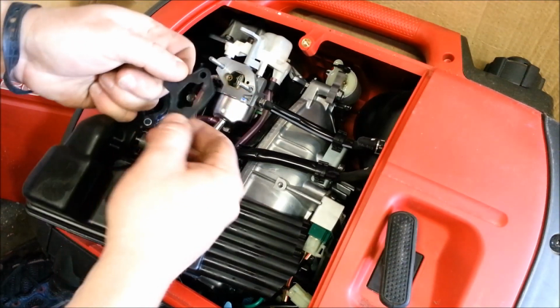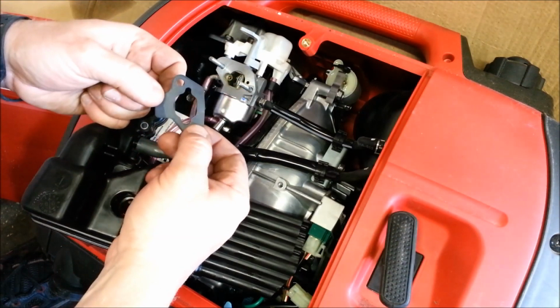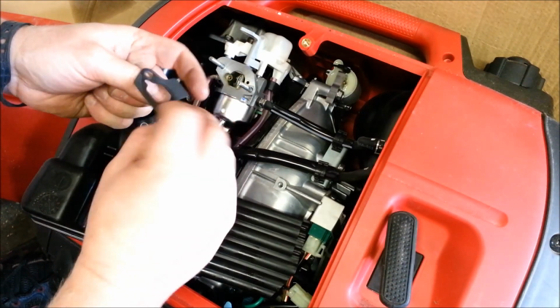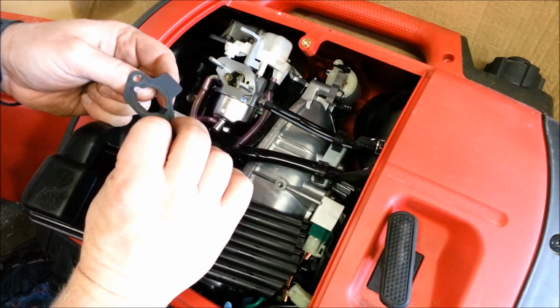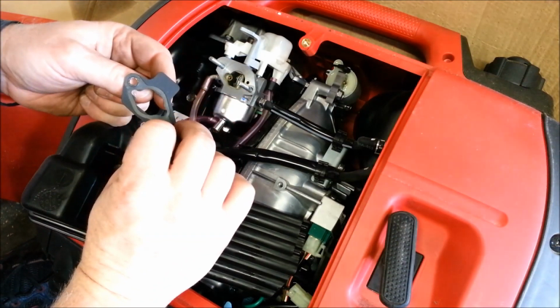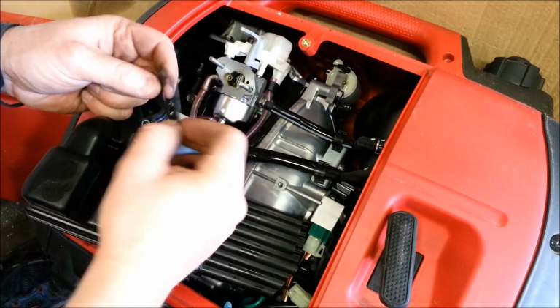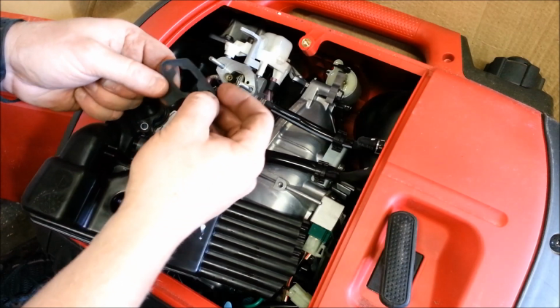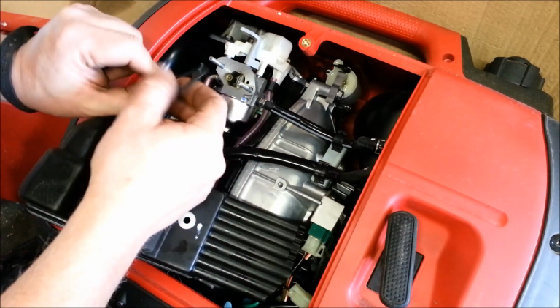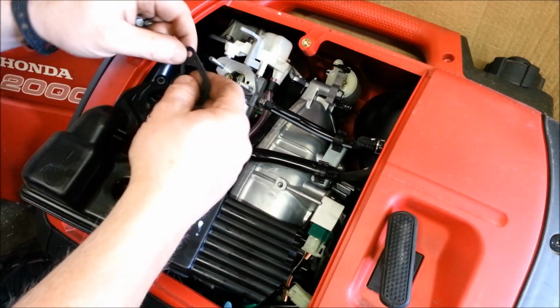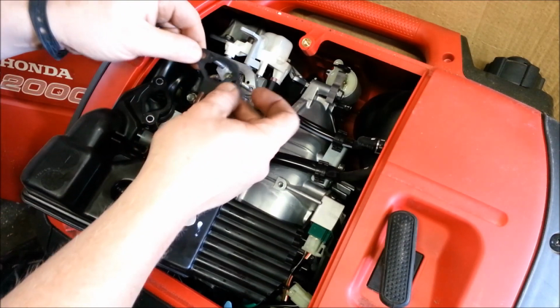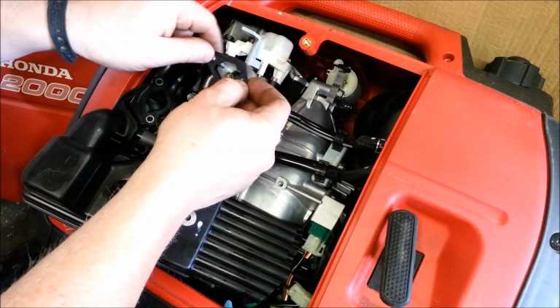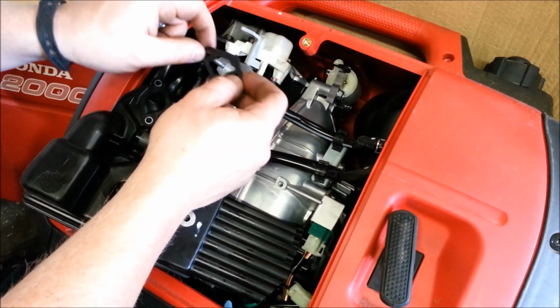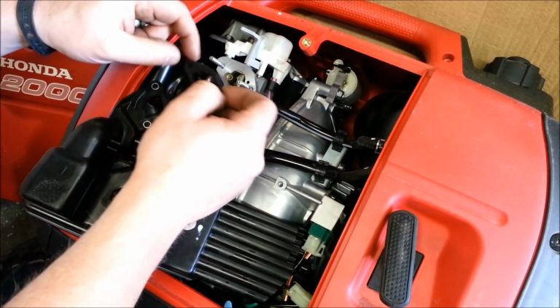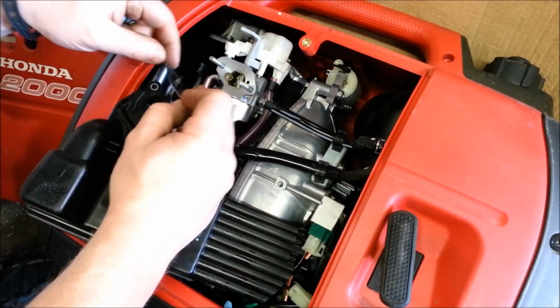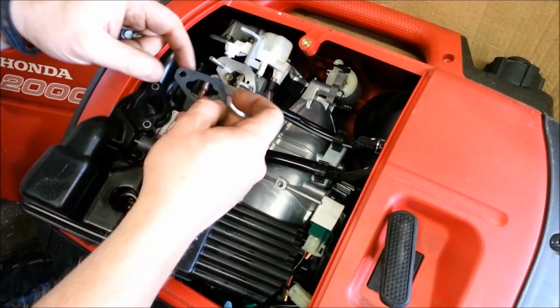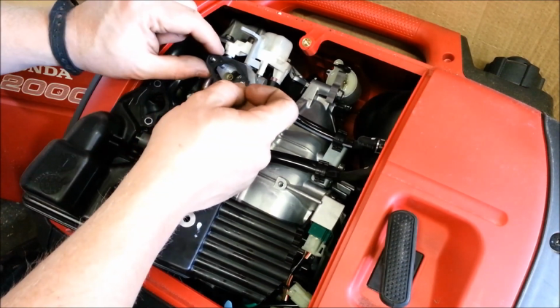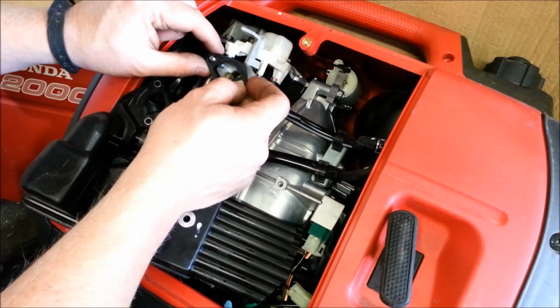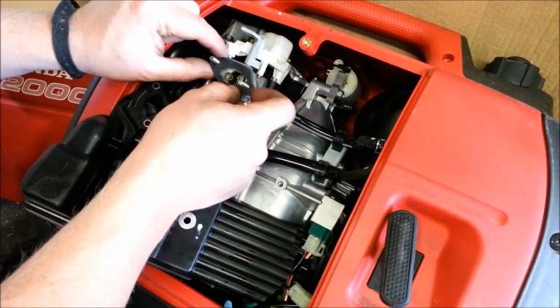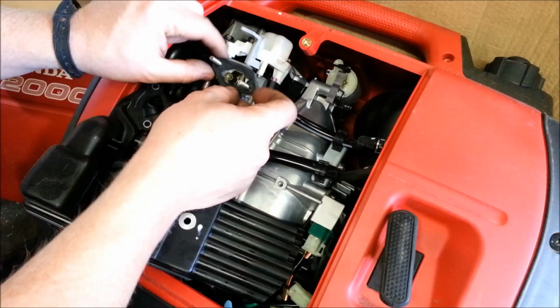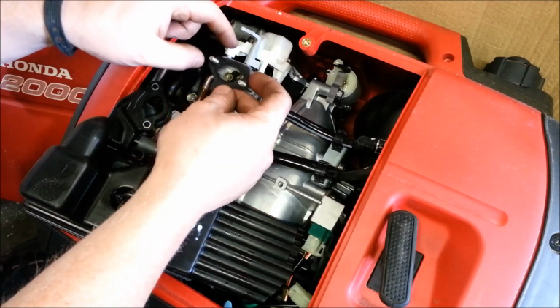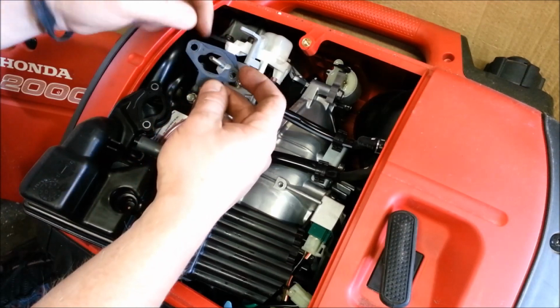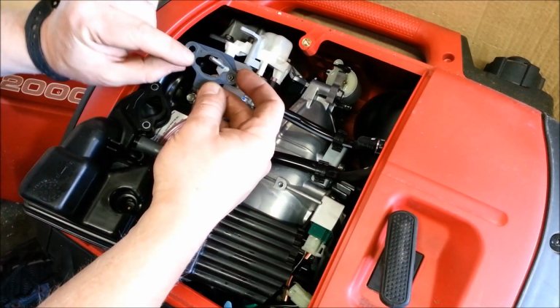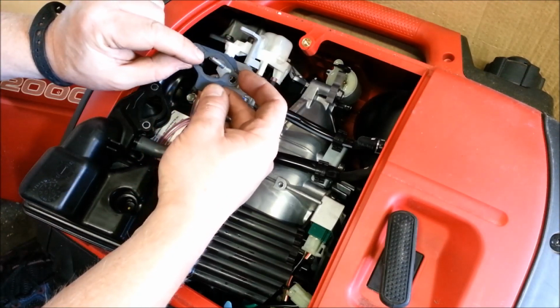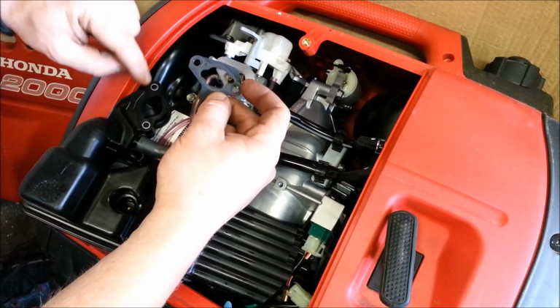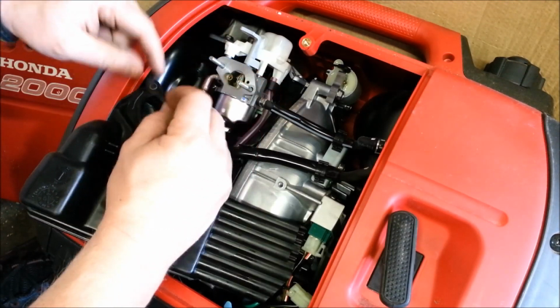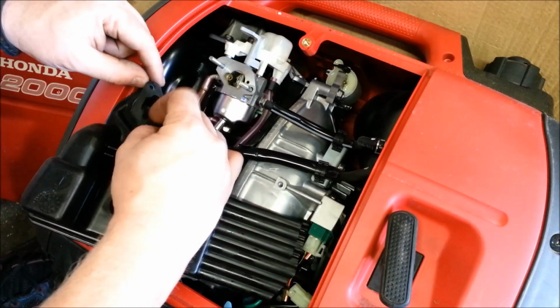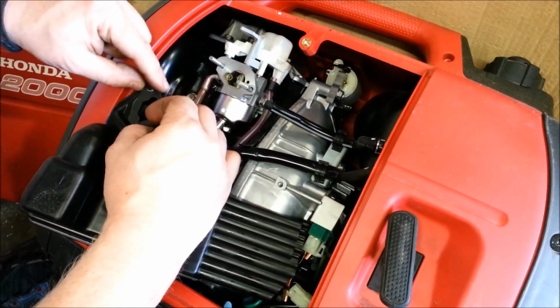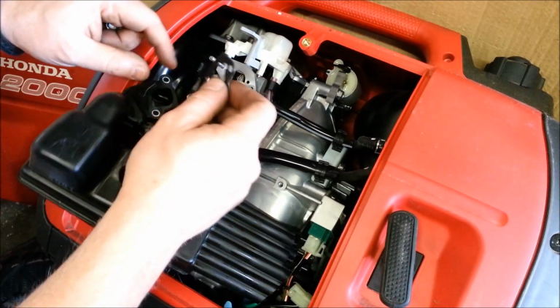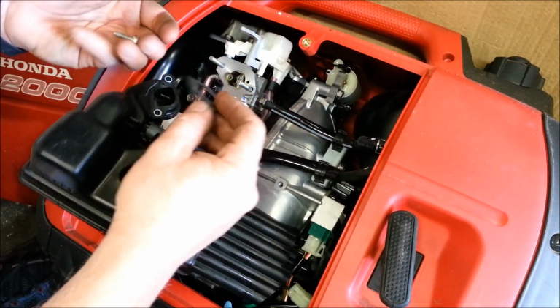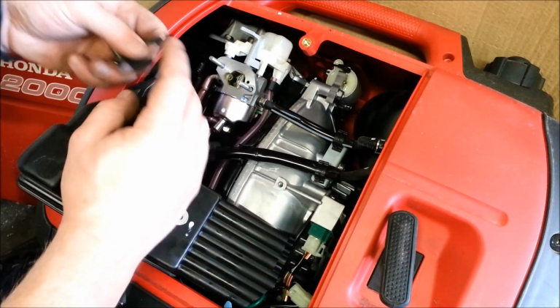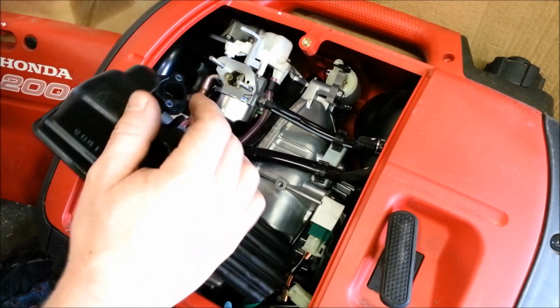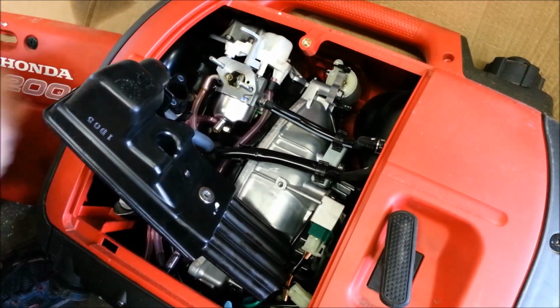These gaskets are reusable — they're not bad, as long as they didn't rip and stick when you pull them off. Generally, the way you remember how they go back: just look at the indentations. There's a little dot right there and a little dot right there, so that's going to go back like that. Set that aside.